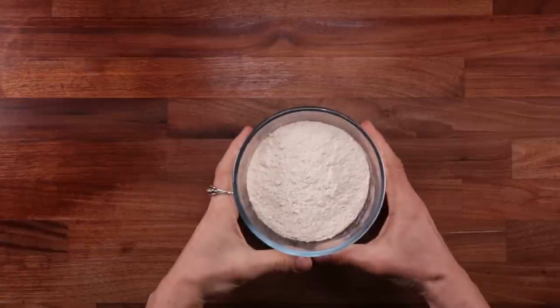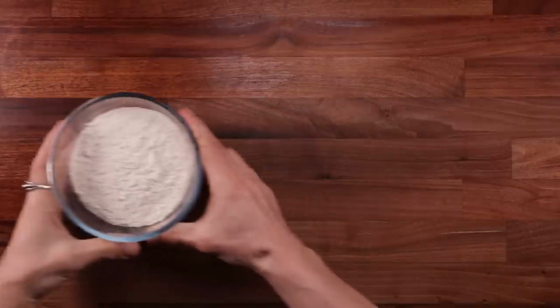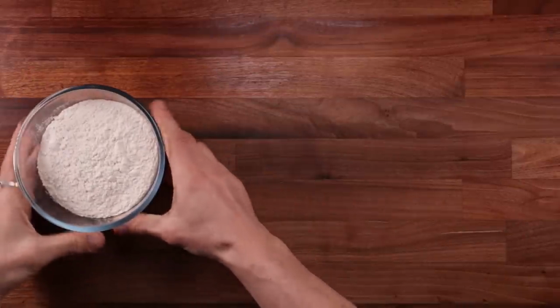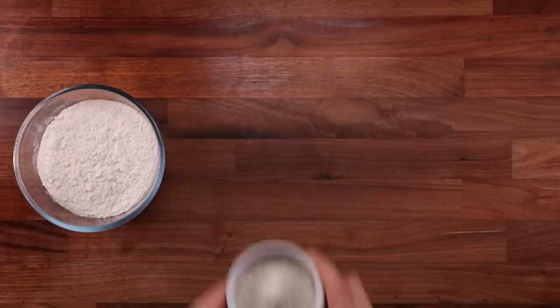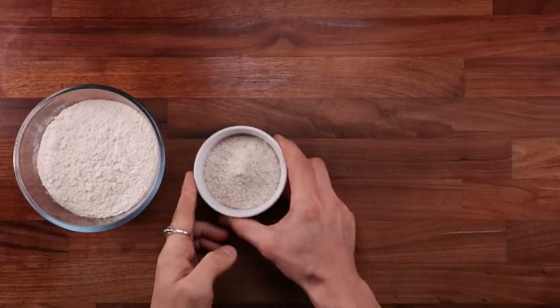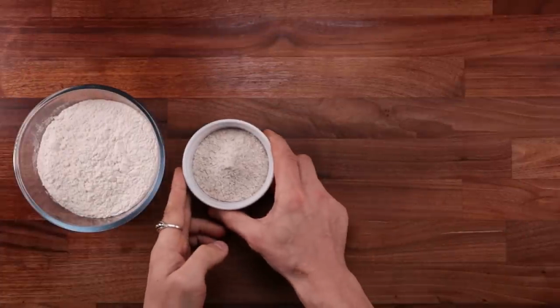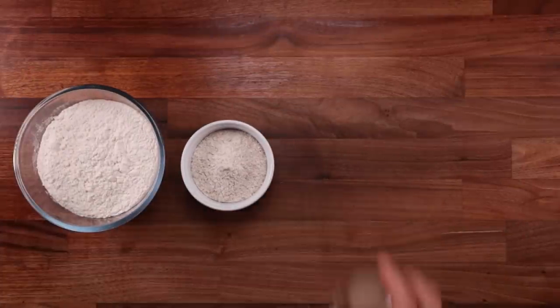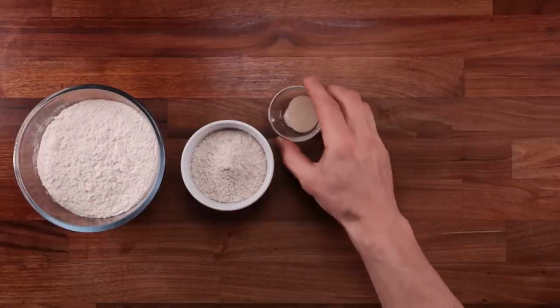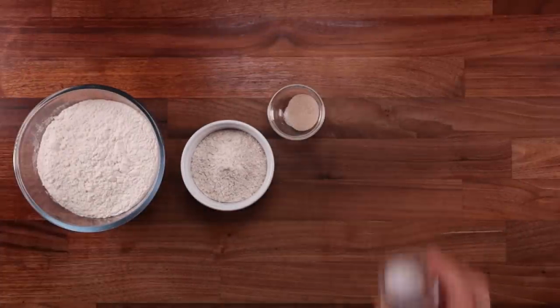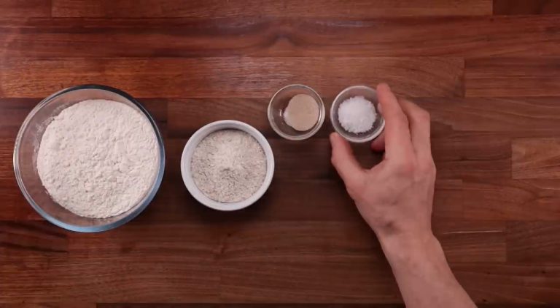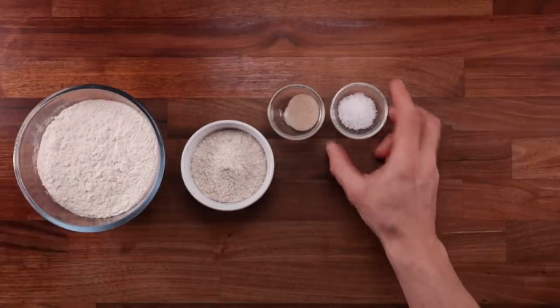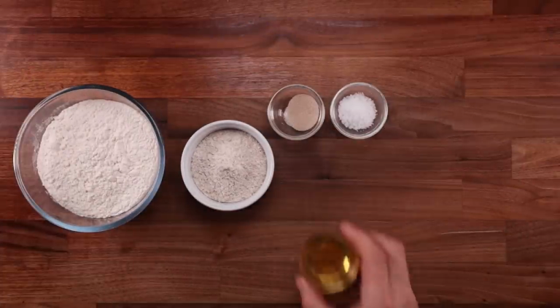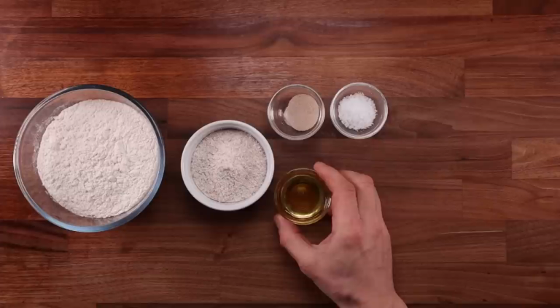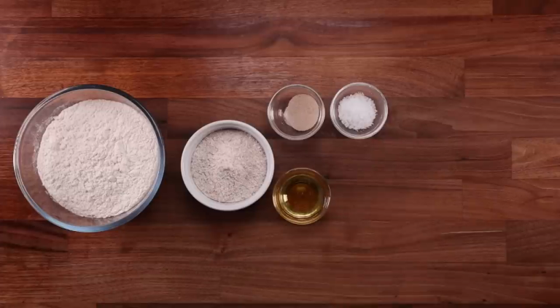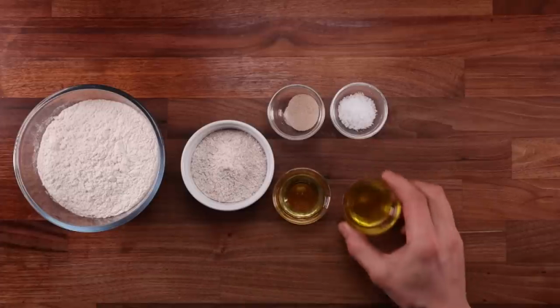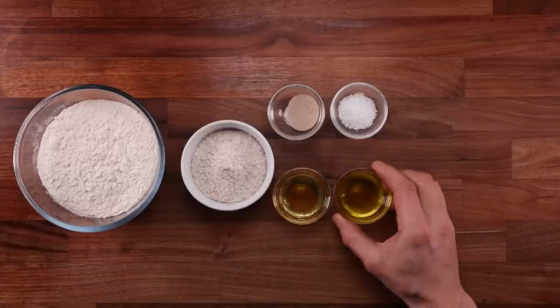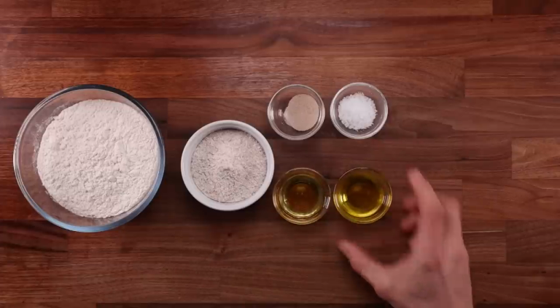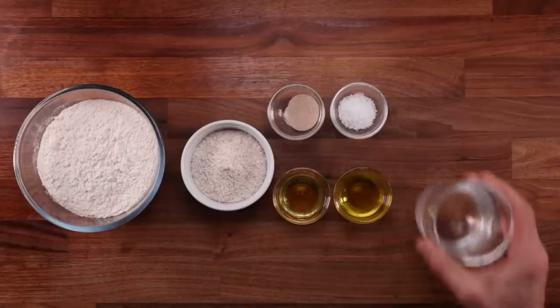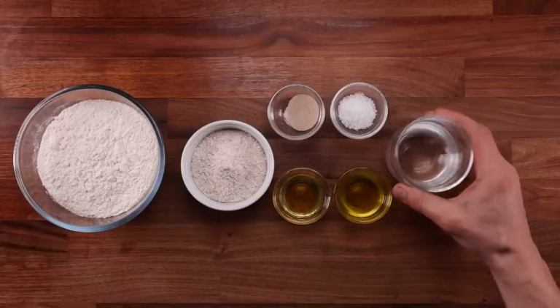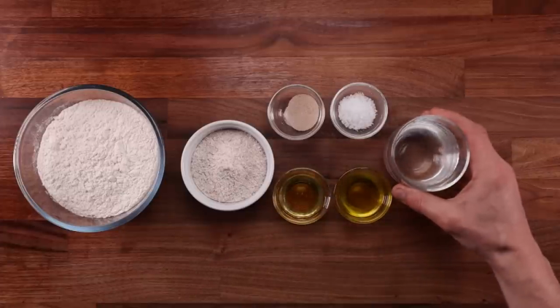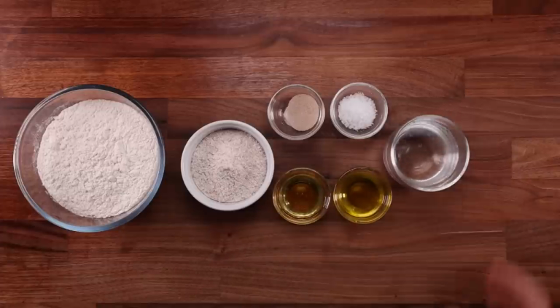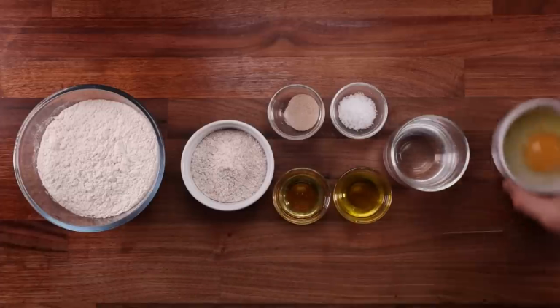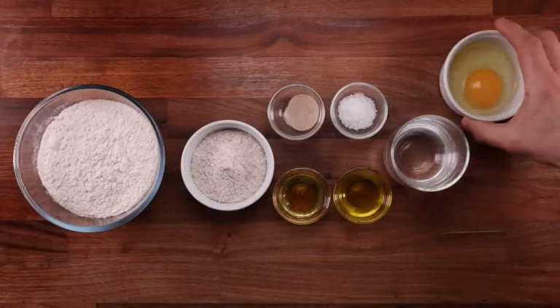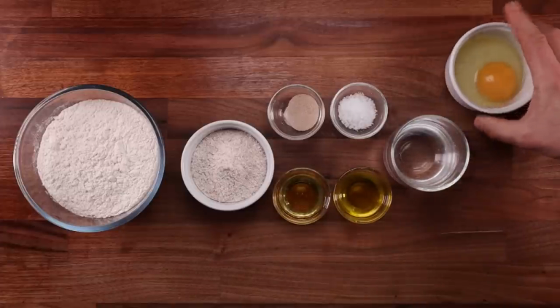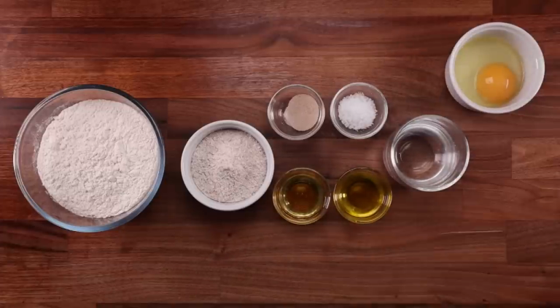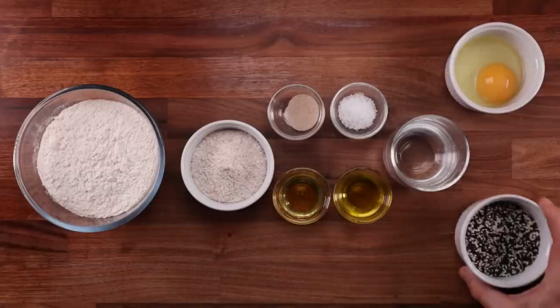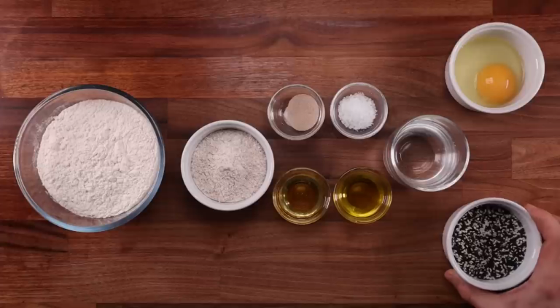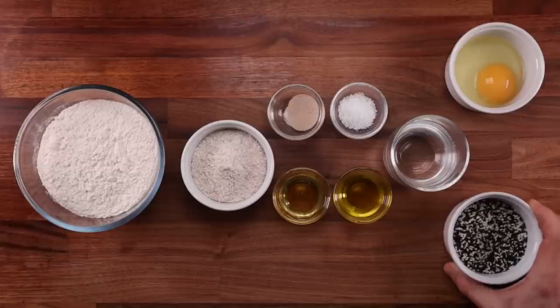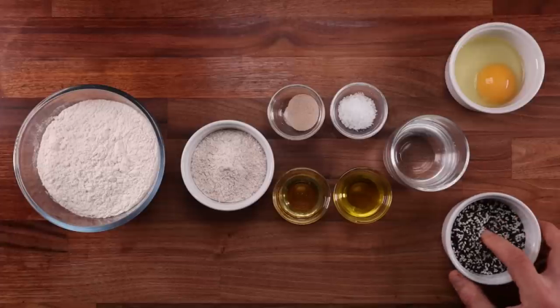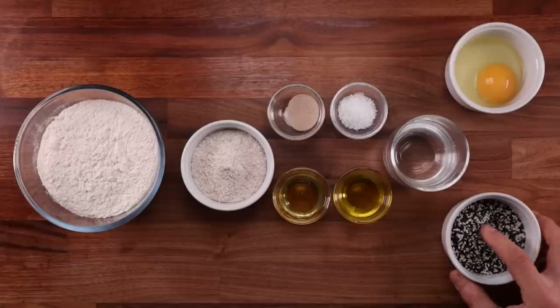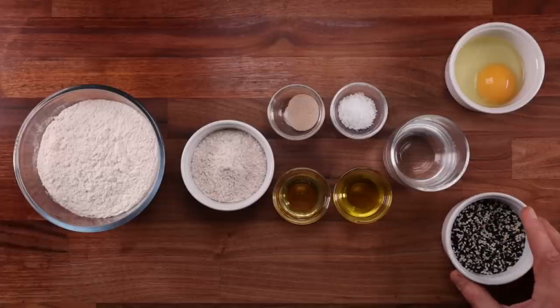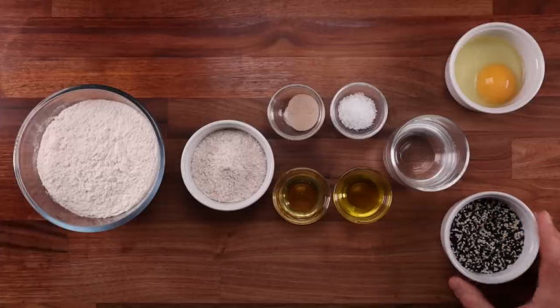For the dough, we'll need some white bread flour, some whole wheat bread flour, yeast, salt, a bit of honey, some olive oil, water, an egg for glazing, and some seeds for topping. You can of course top your bagels with whatever you like, and you can swap the honey for a different syrup or just leave it out.